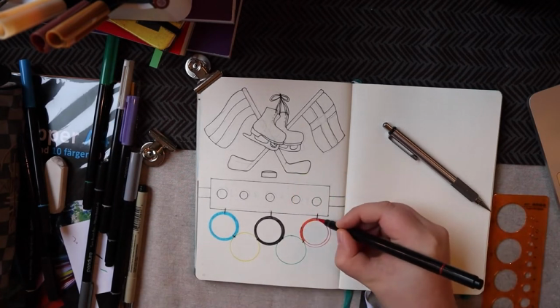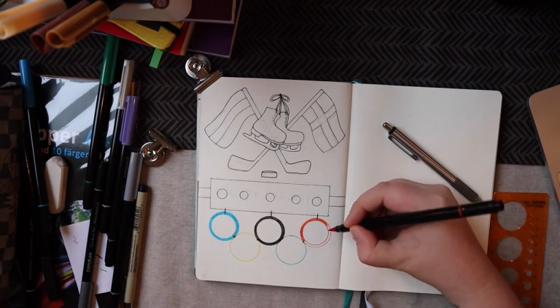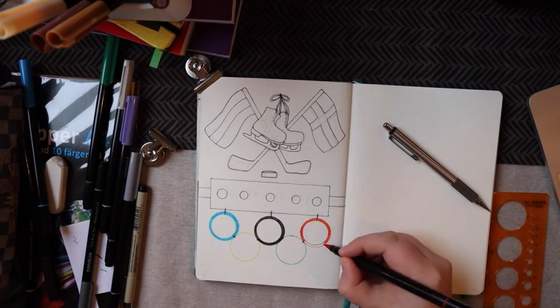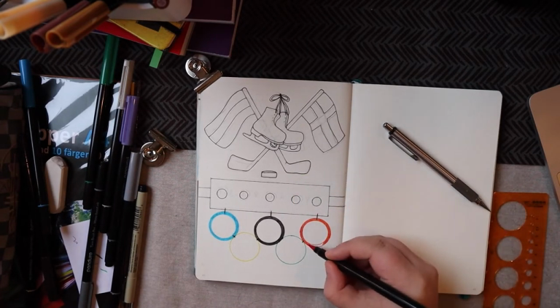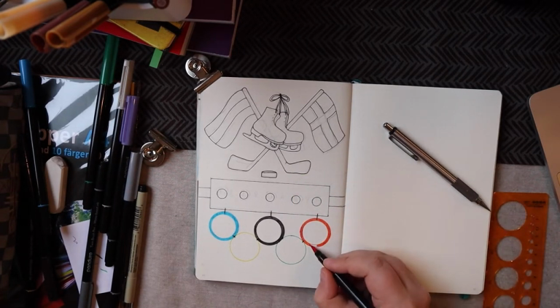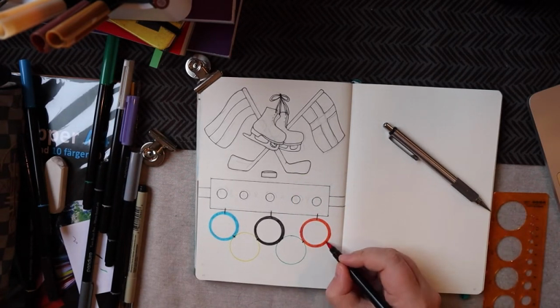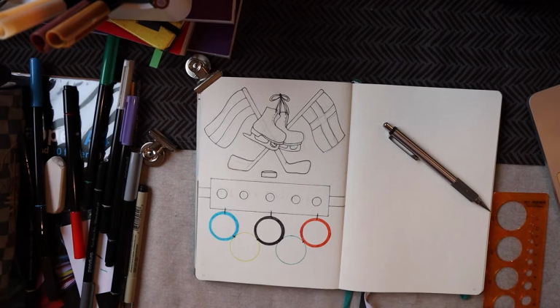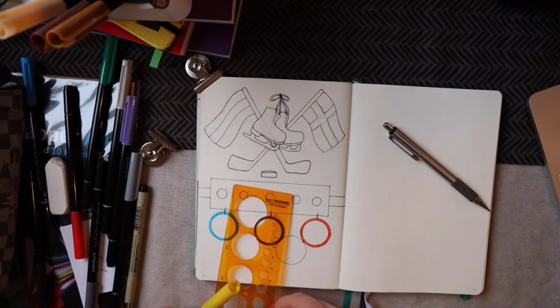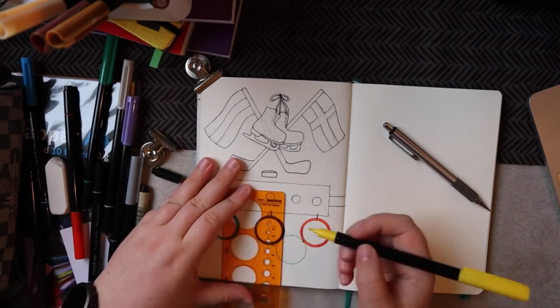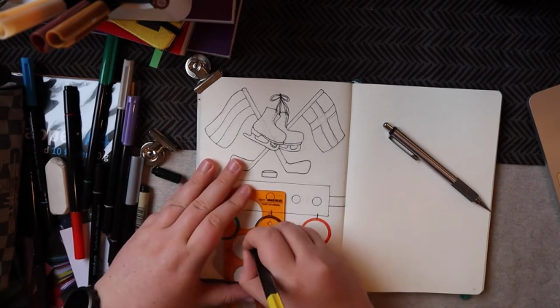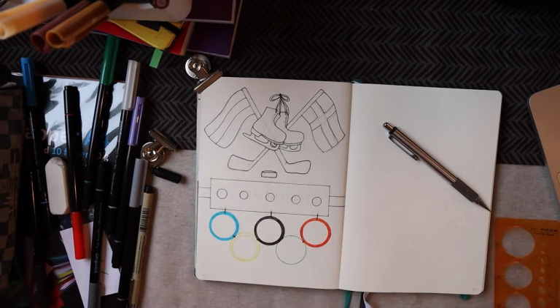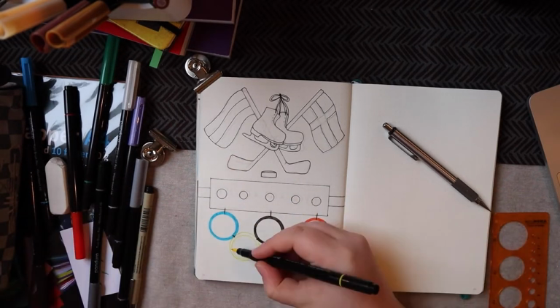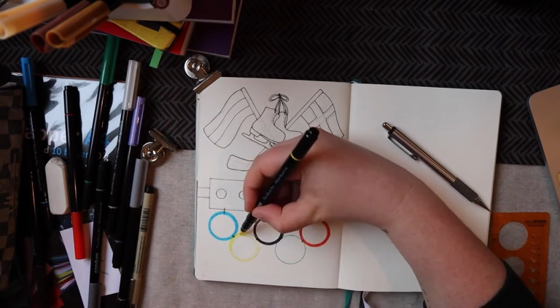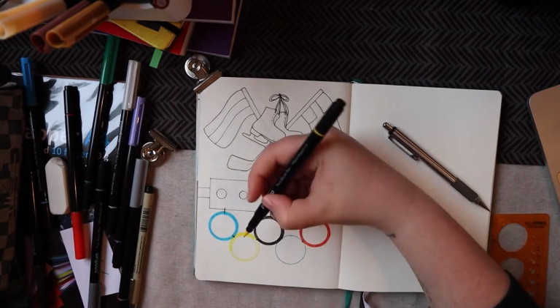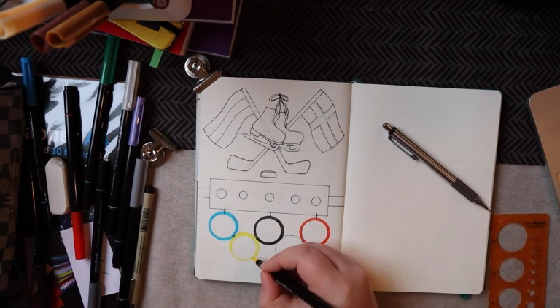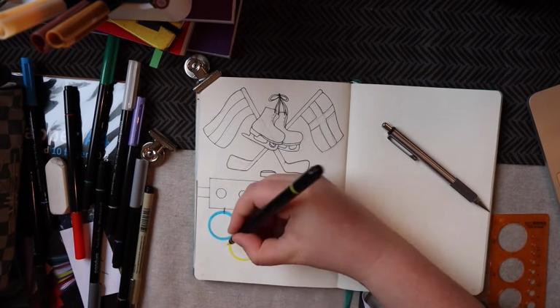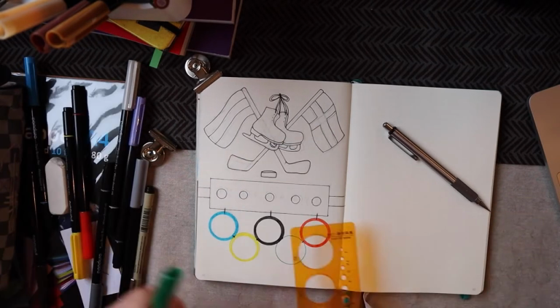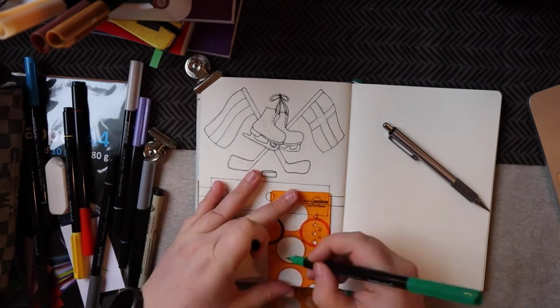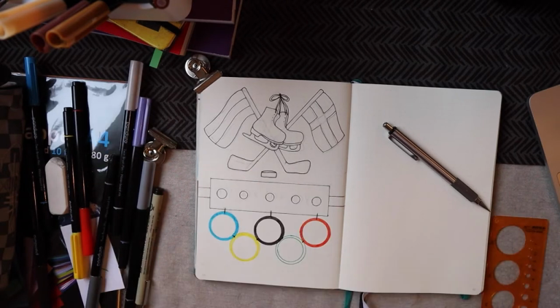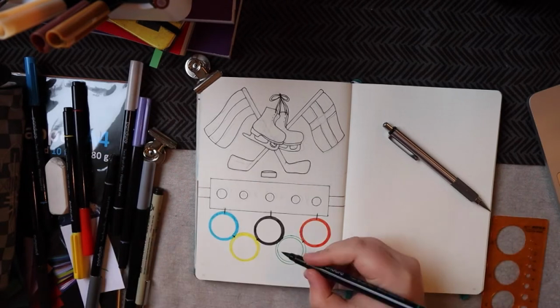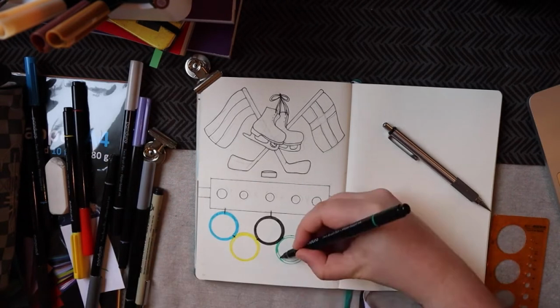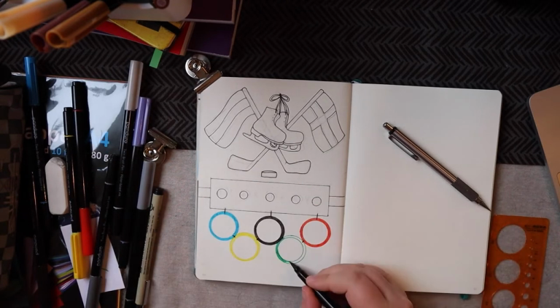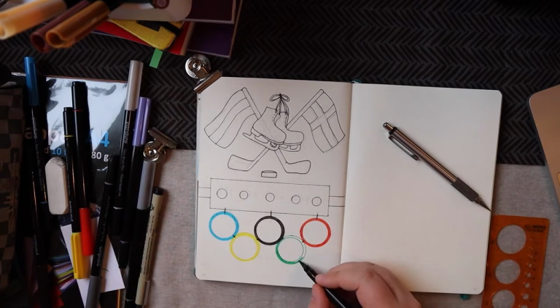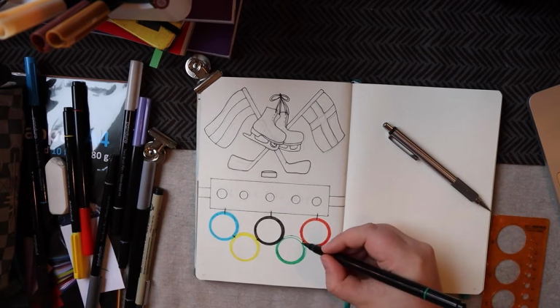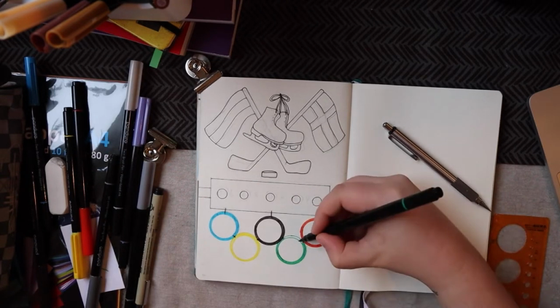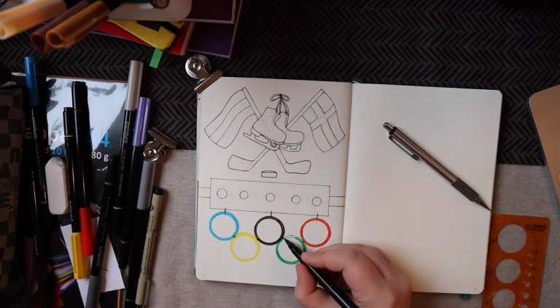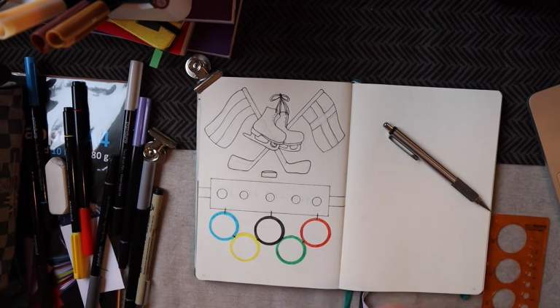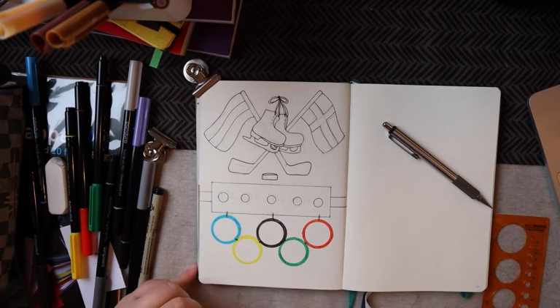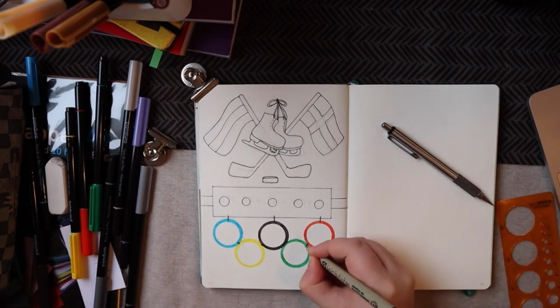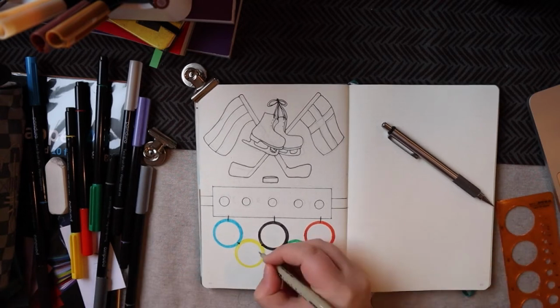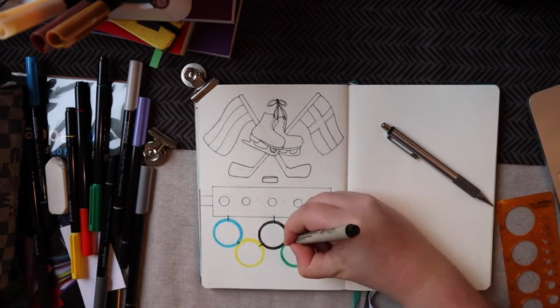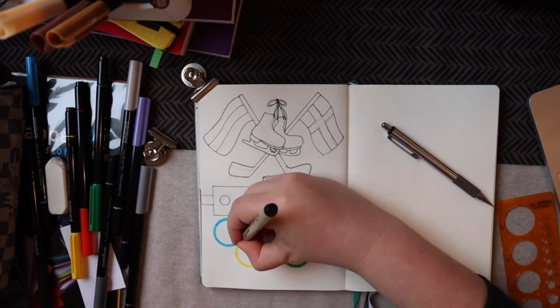All in all, I really enjoy the whole look to it — it's very Olympics-based. Like you can't look at this spread and not think of the Olympics, unless you've never heard of the Olympics.